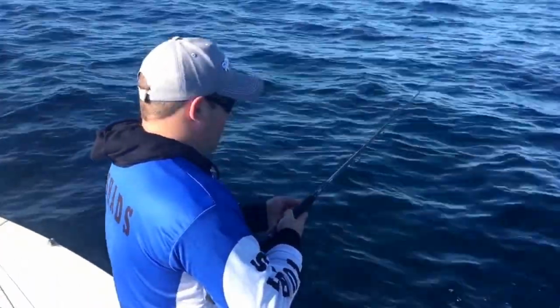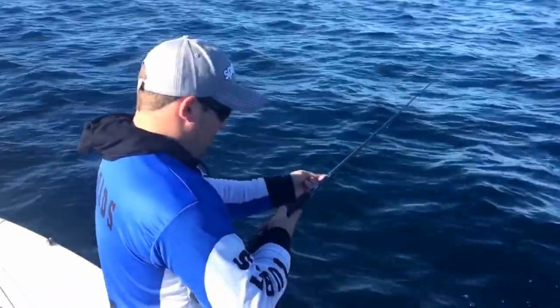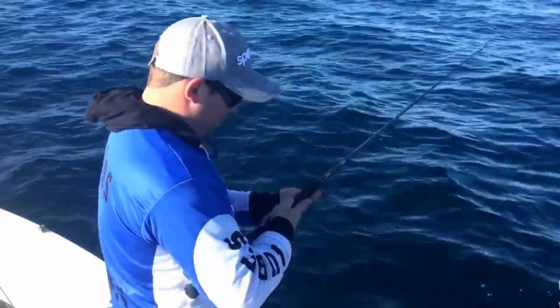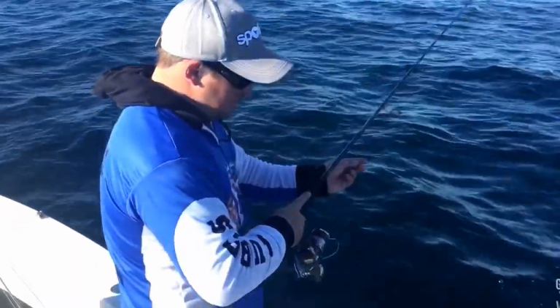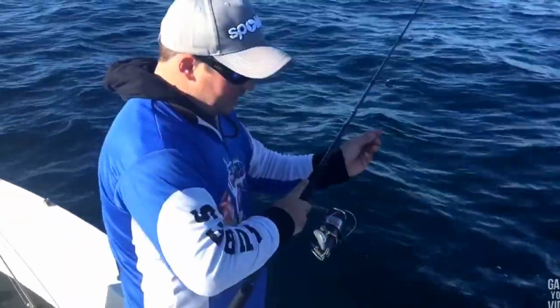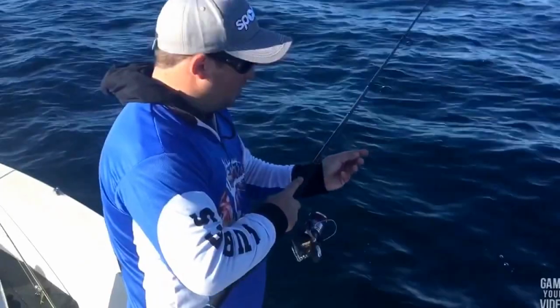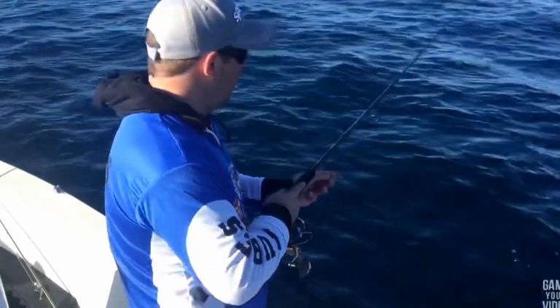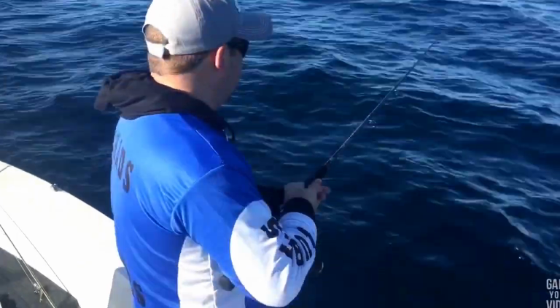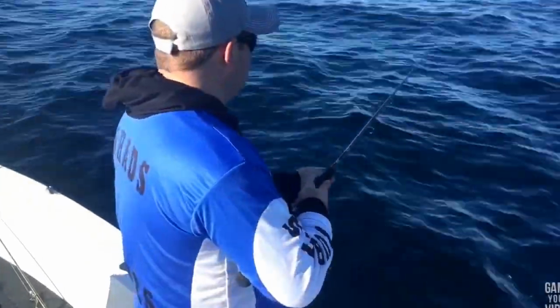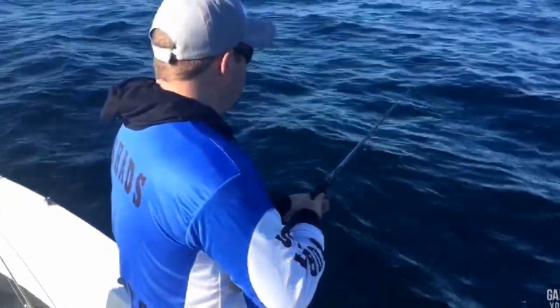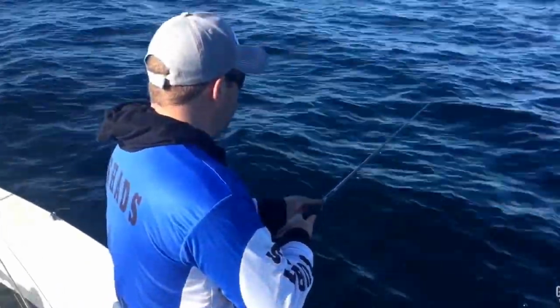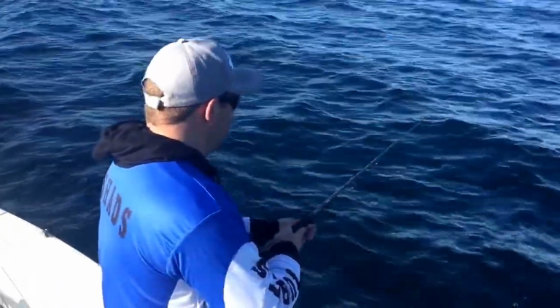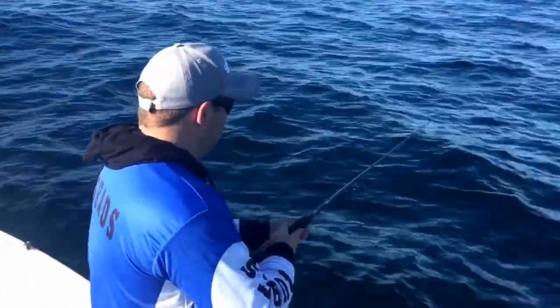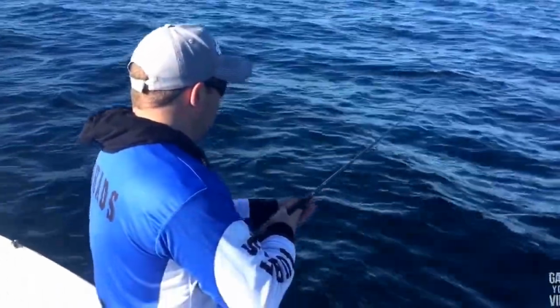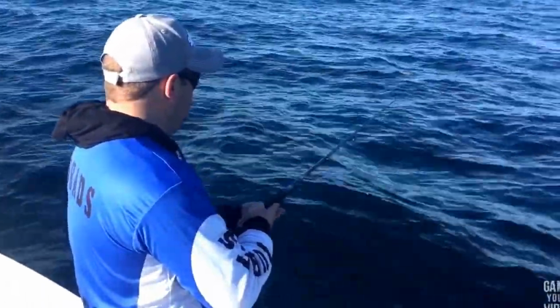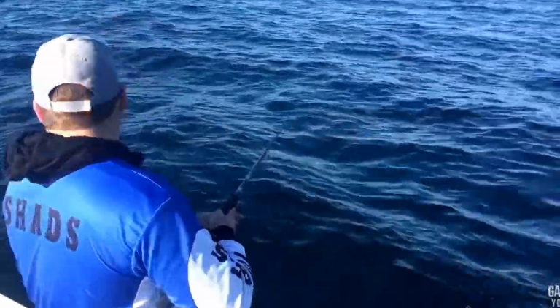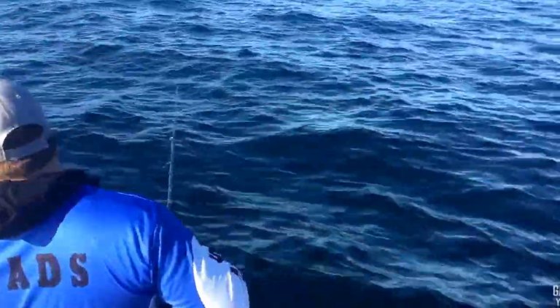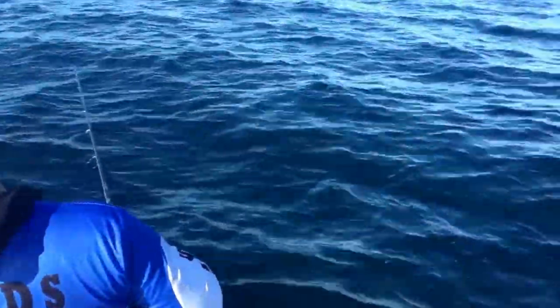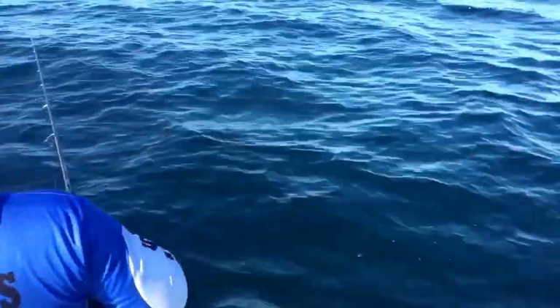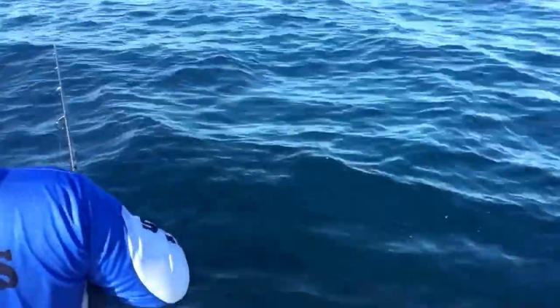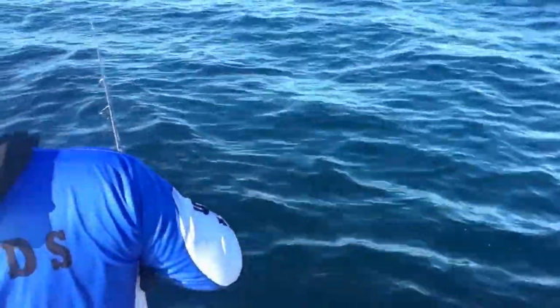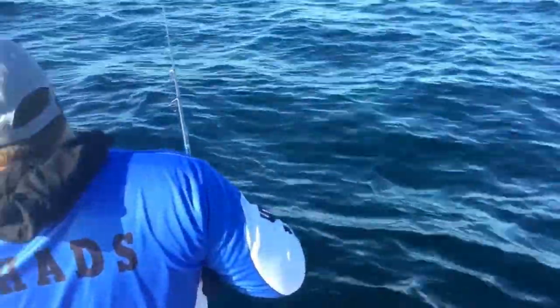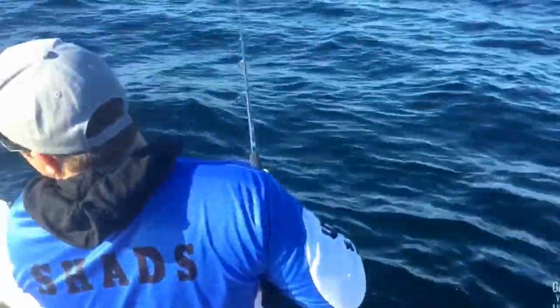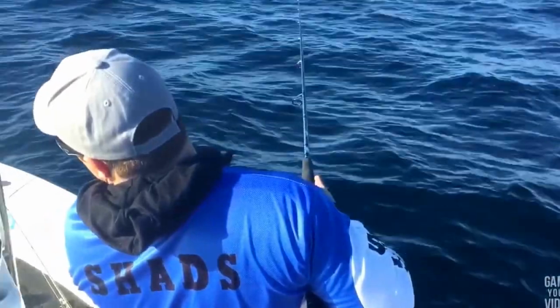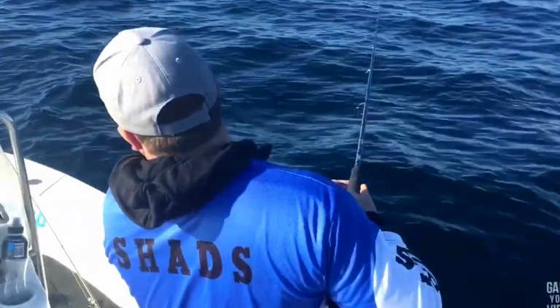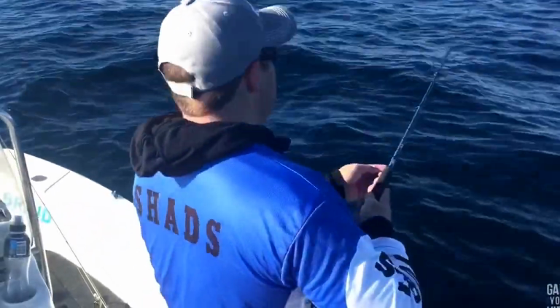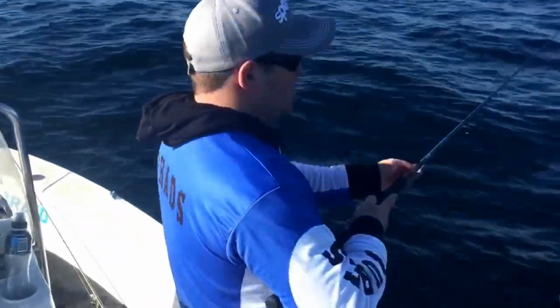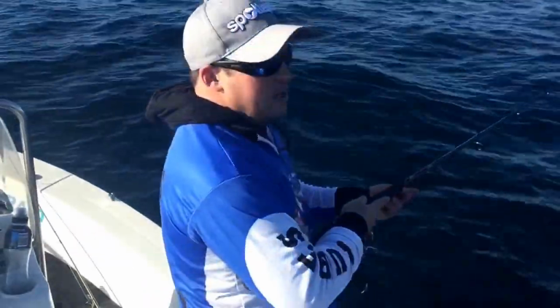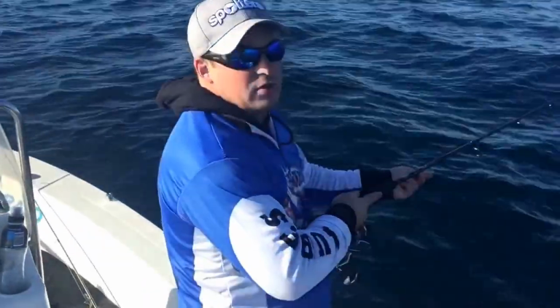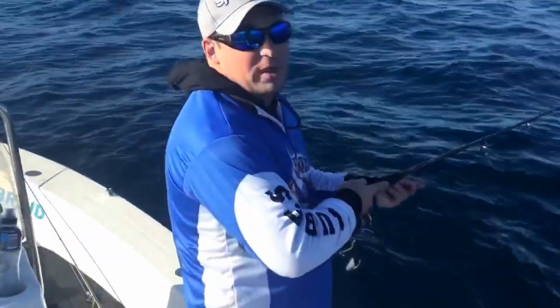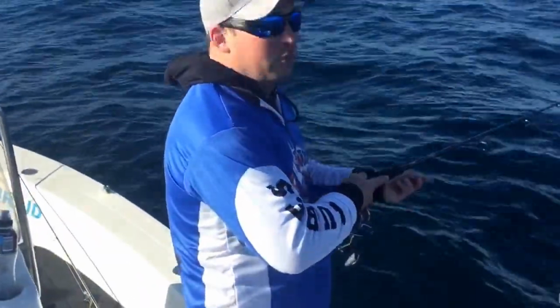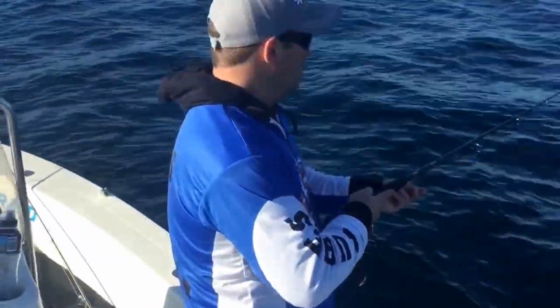It makes it really easy with that coloured braid and that 10 metre section - you know exactly how deep you're fishing. We're fishing 40 metres here, so you know you're only going to drop down four colours.